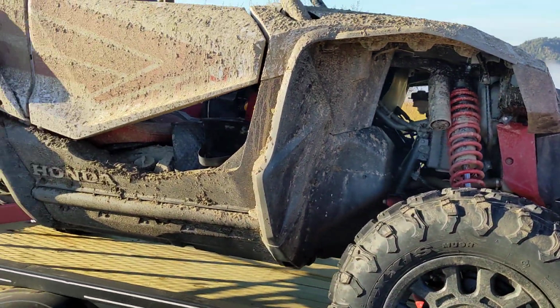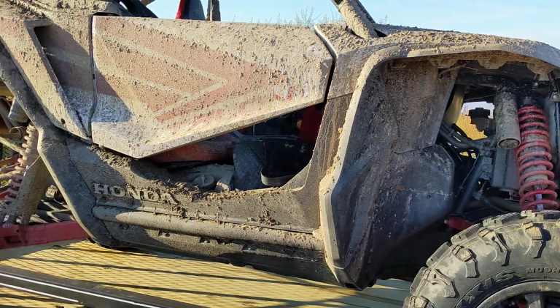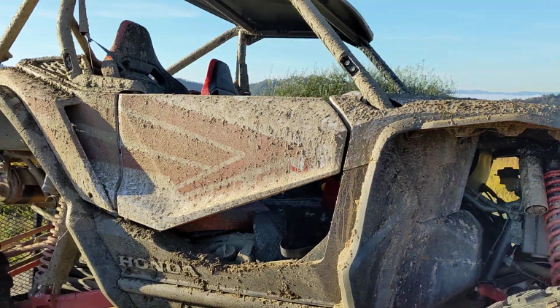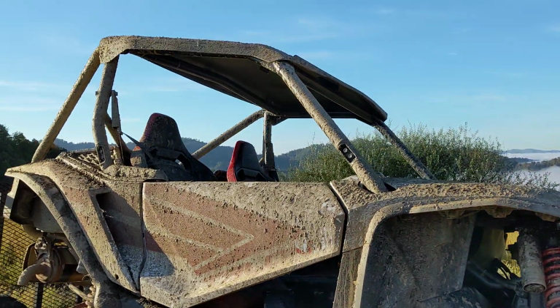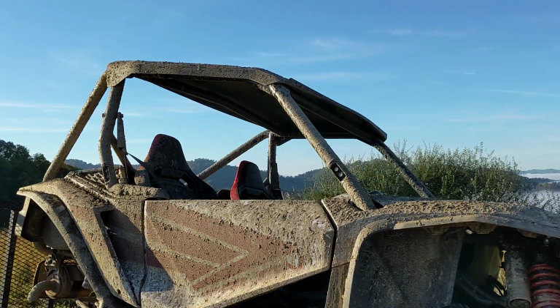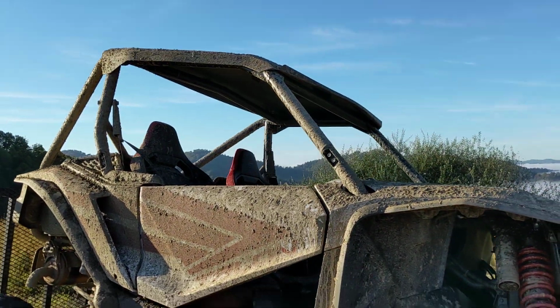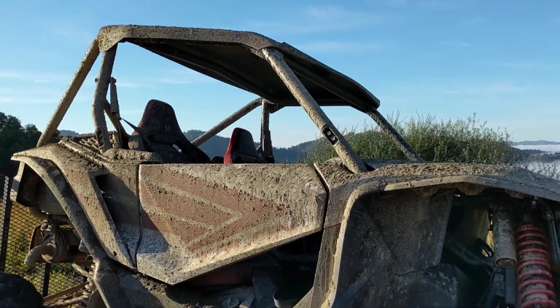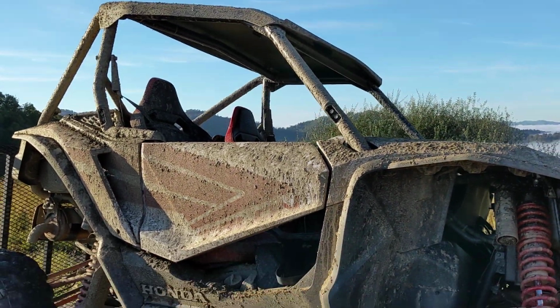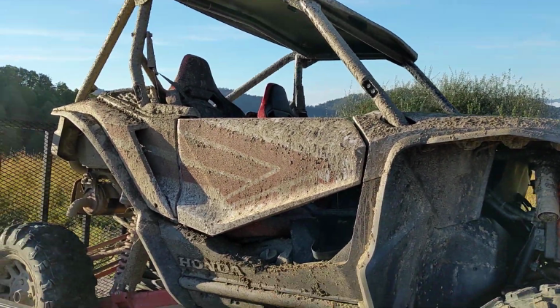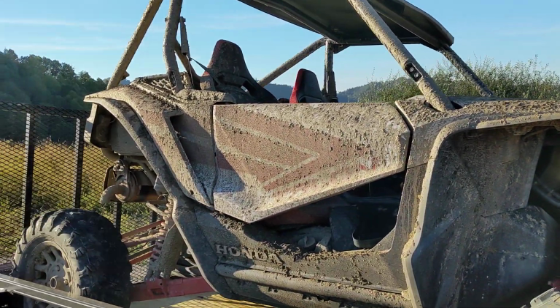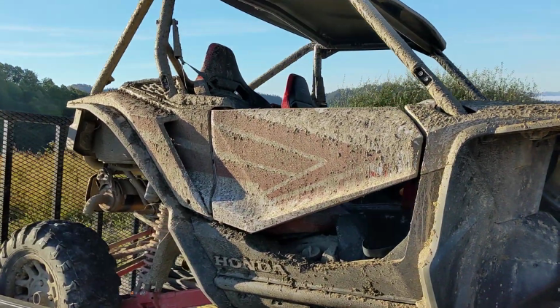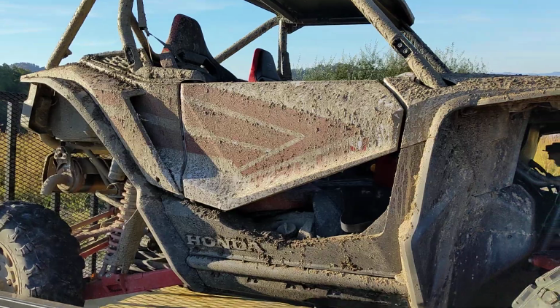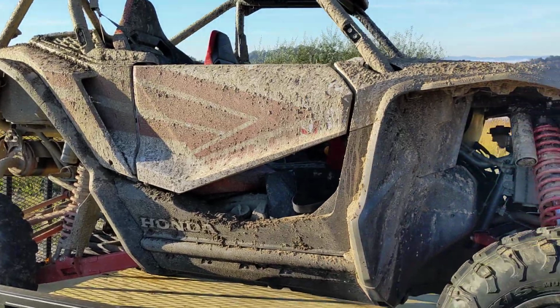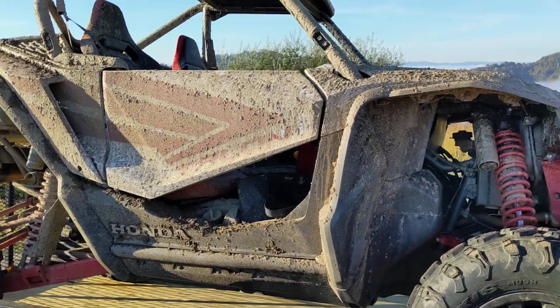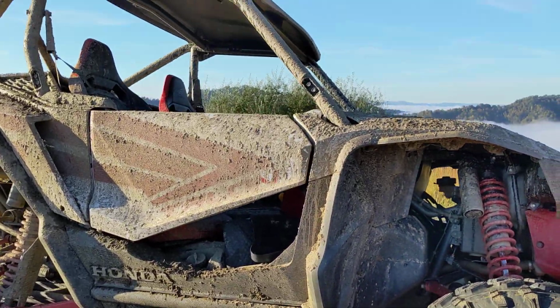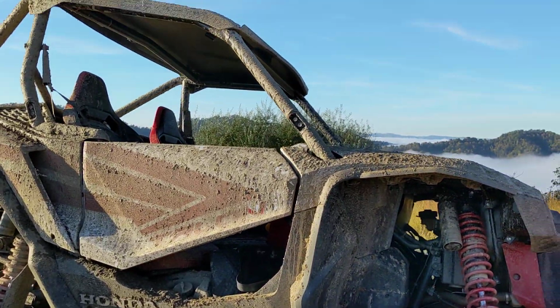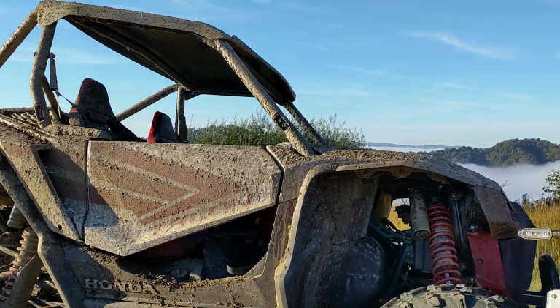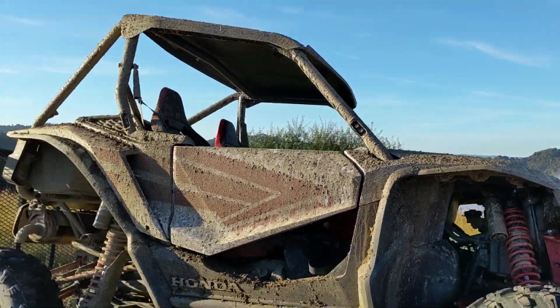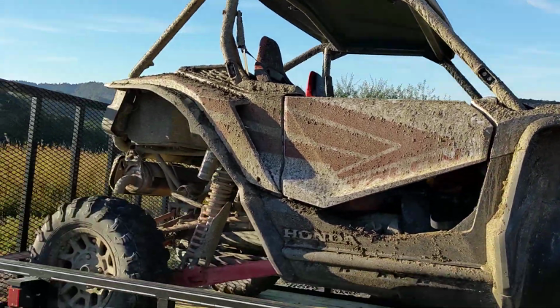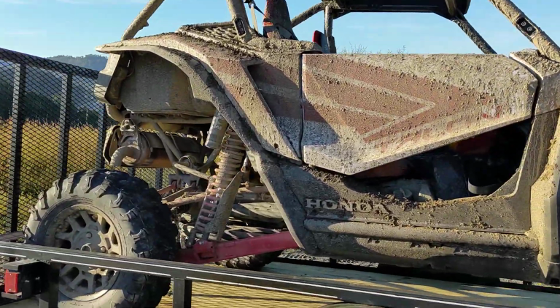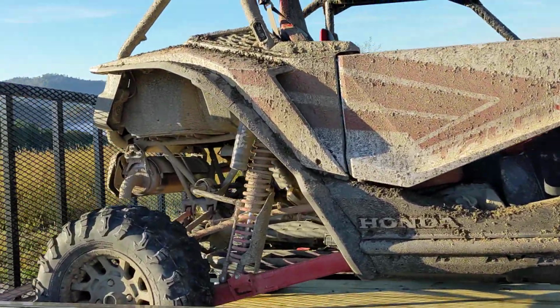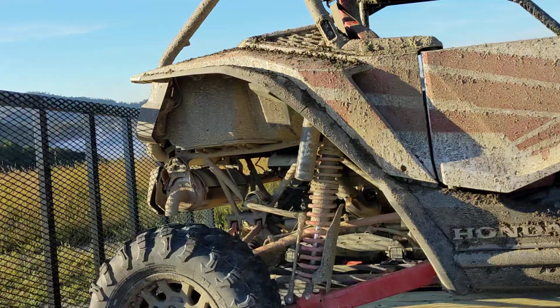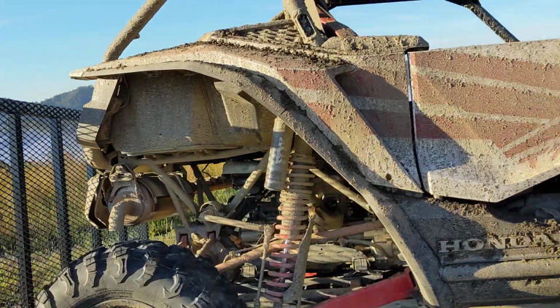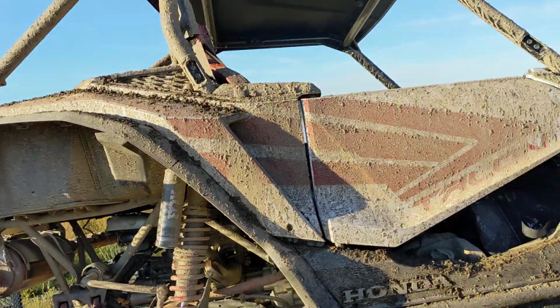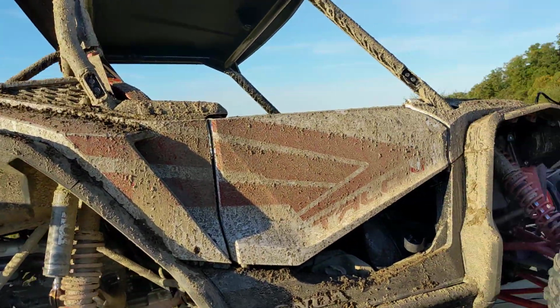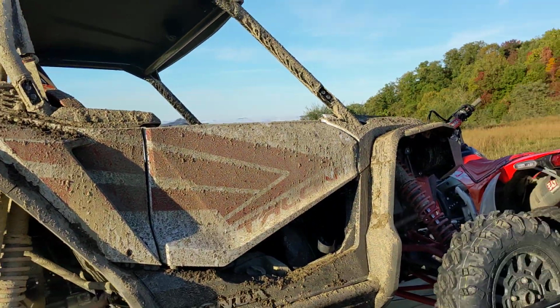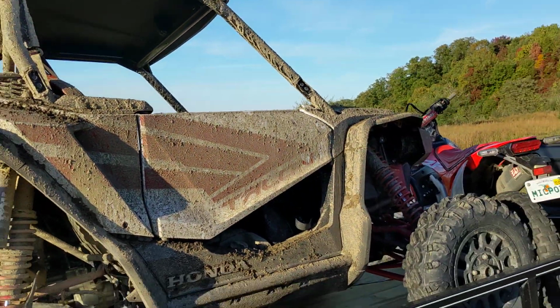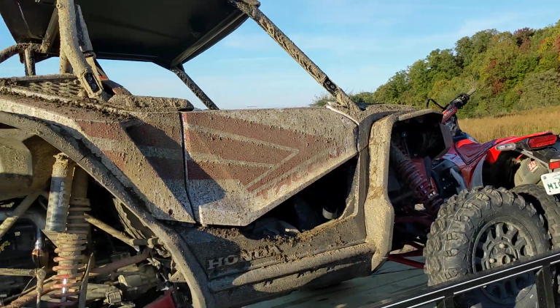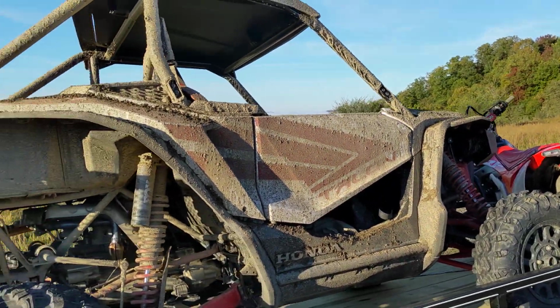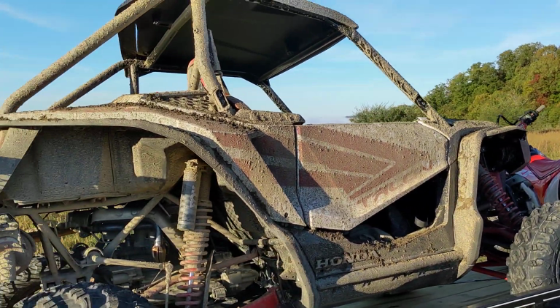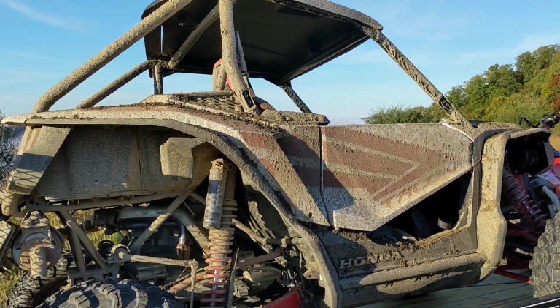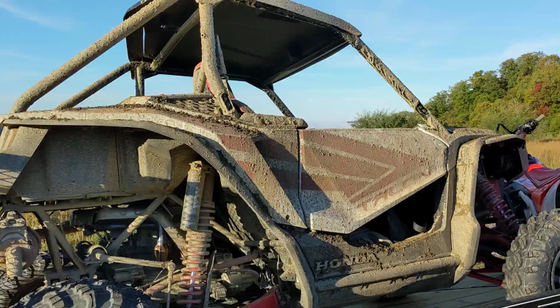I would probably add a front windshield because it was raining yesterday and it was freezing in there. The problem is you put the windshield on it, the tires are gonna throw mud onto it and you gotta clean it constantly, so it'd probably be more annoying than anything. But when it's really, really cold and wet, I would deal with that annoyance to not be as cold and wet — I would get pretty soaked in there.